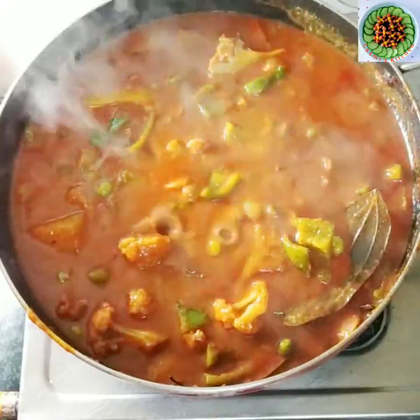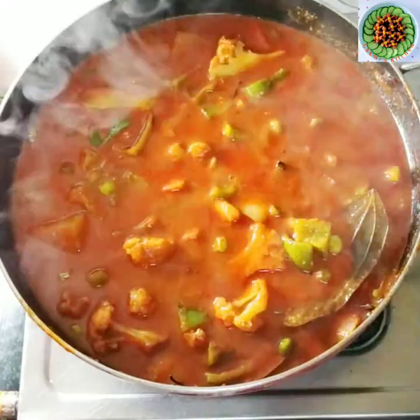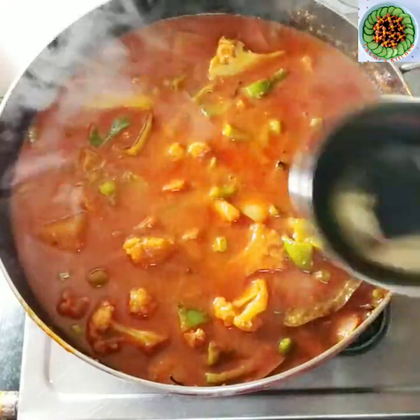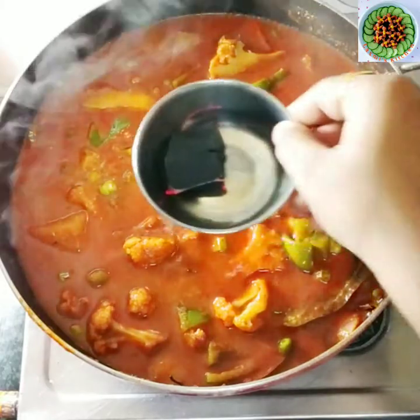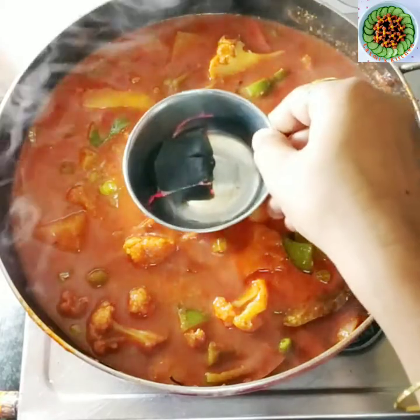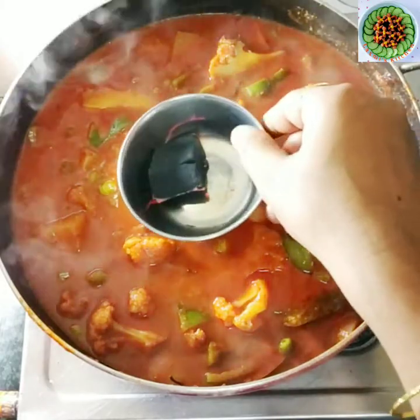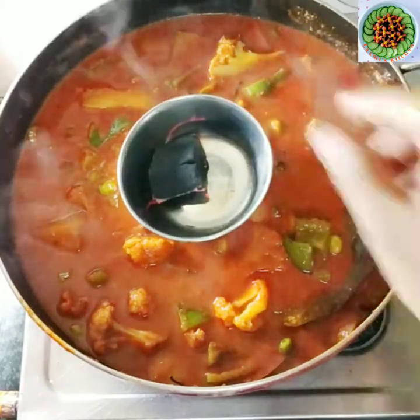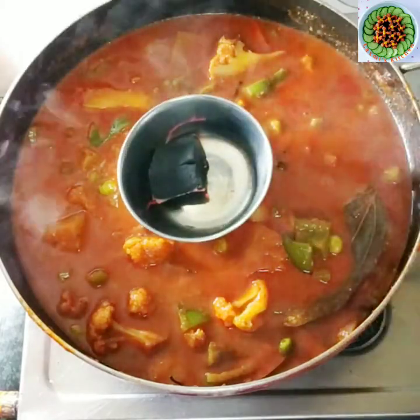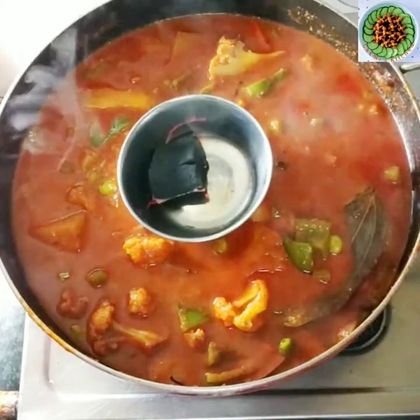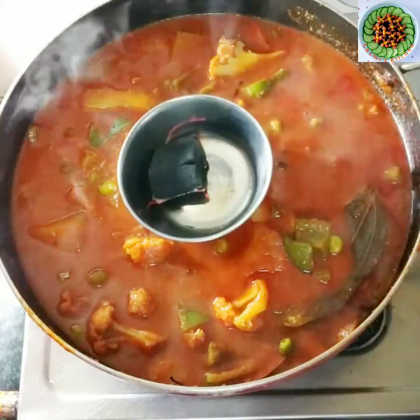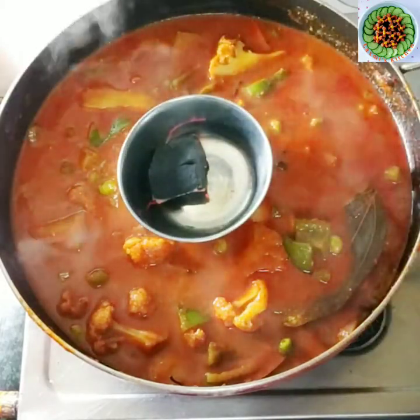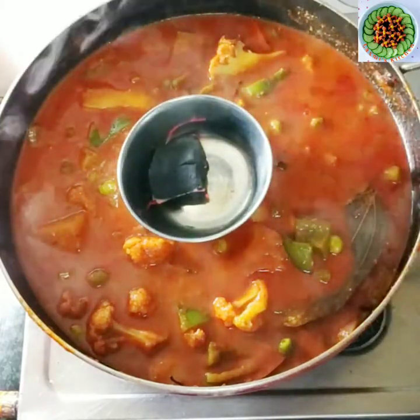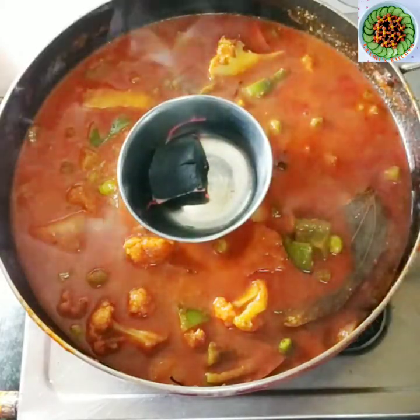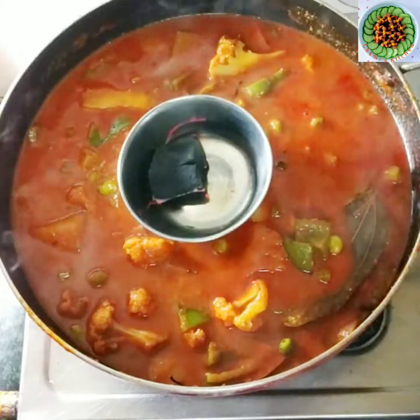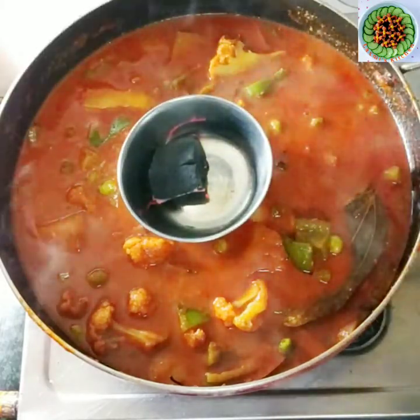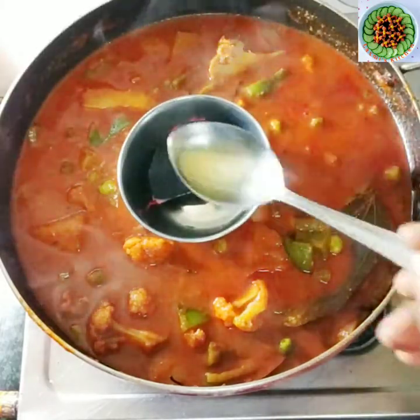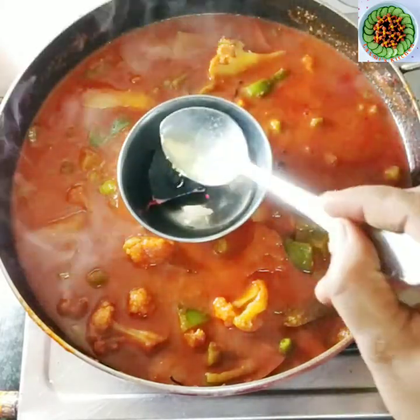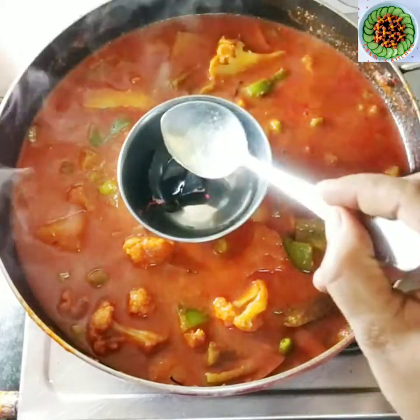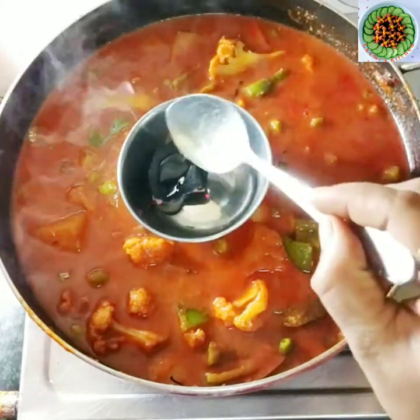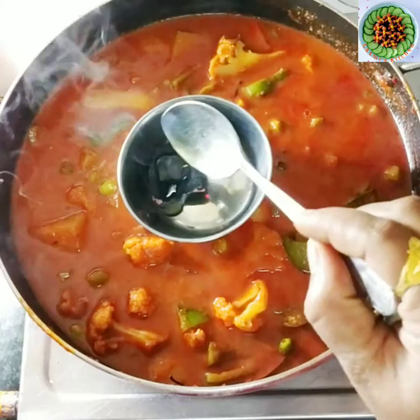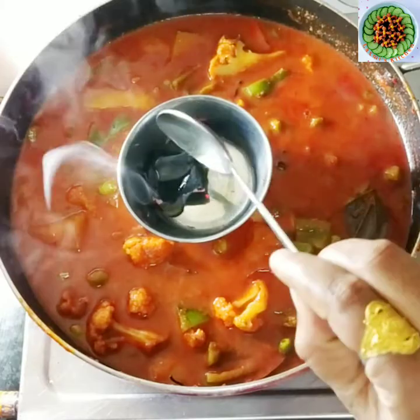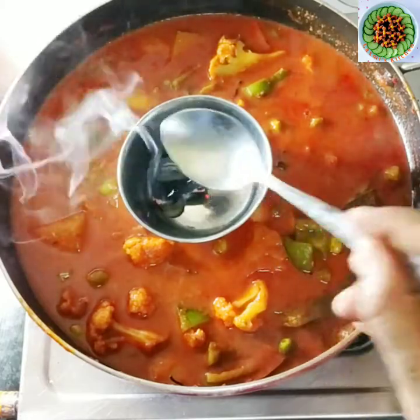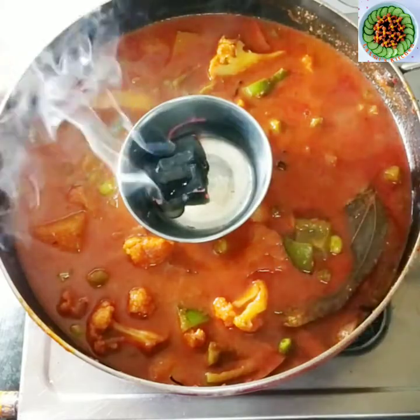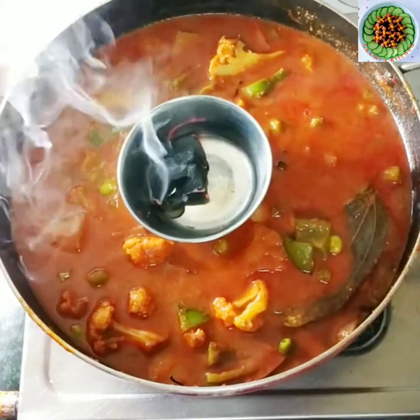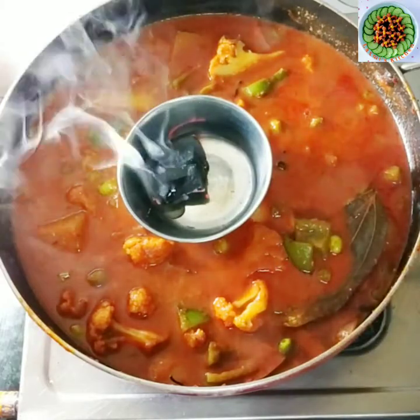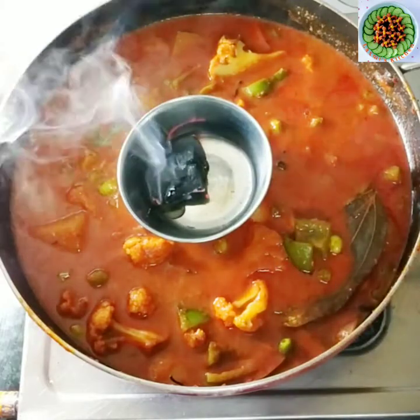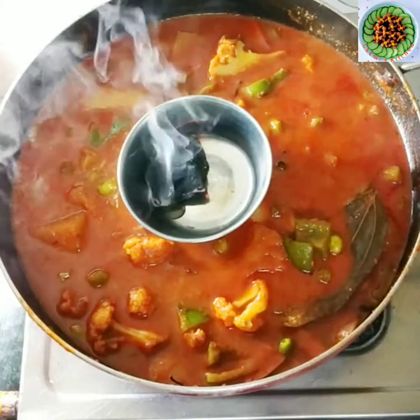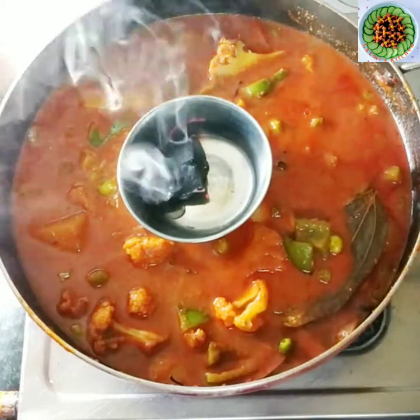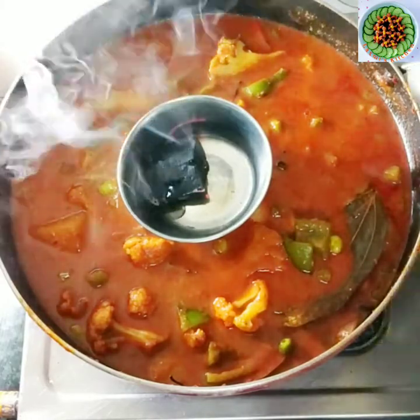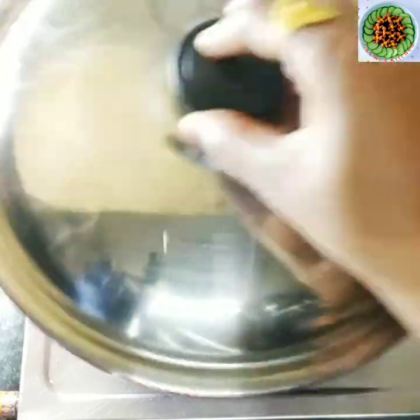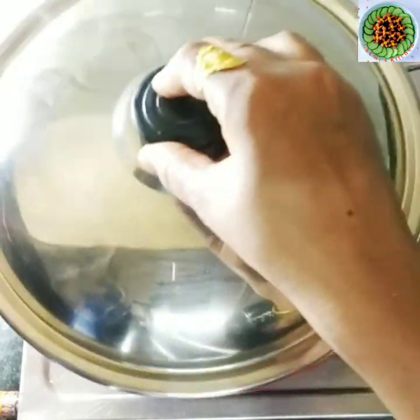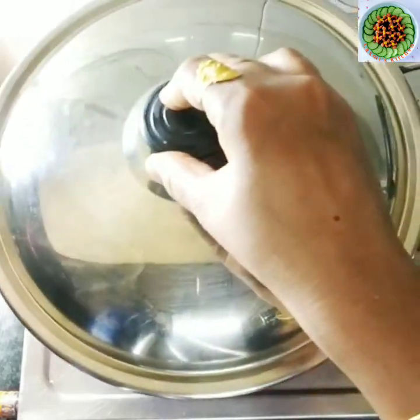How can you make this simple mix veg? First of all, we will start with the gravy.